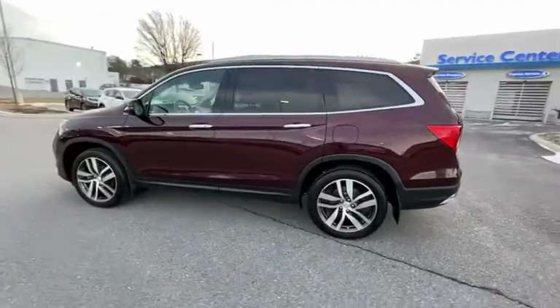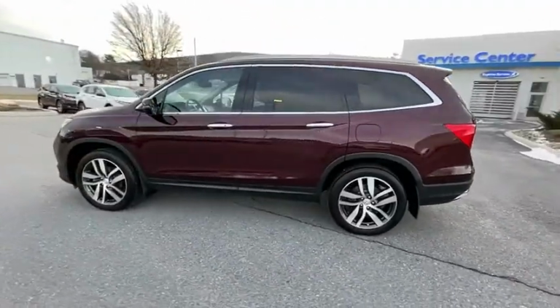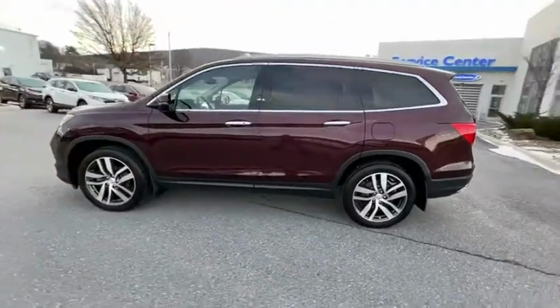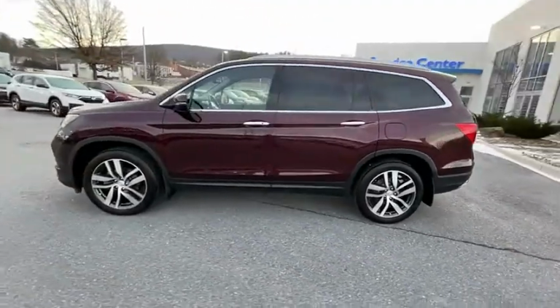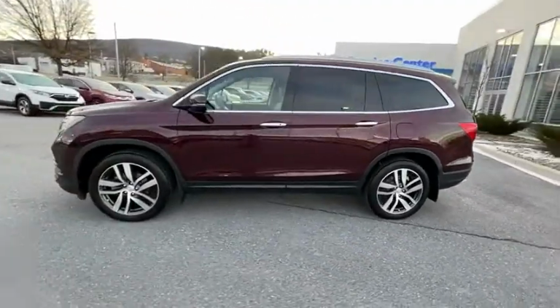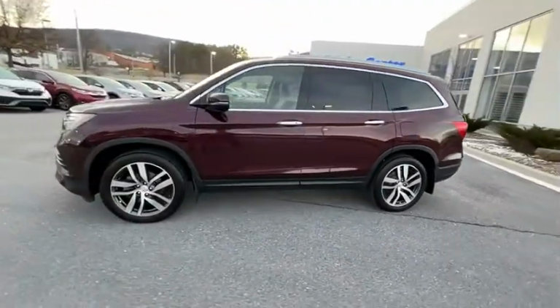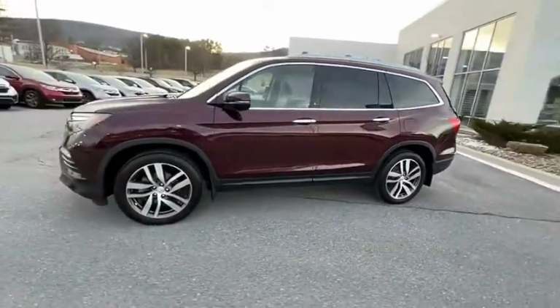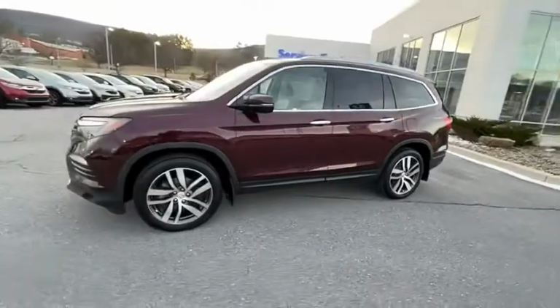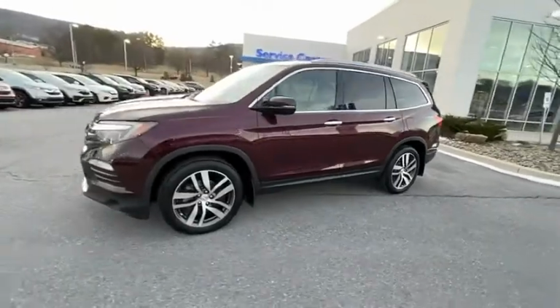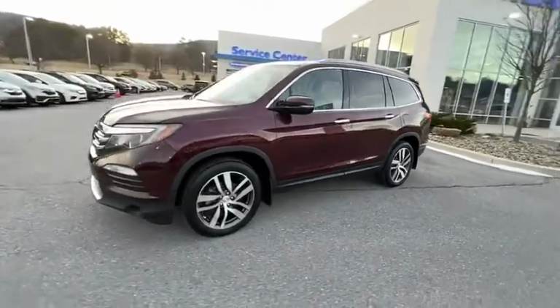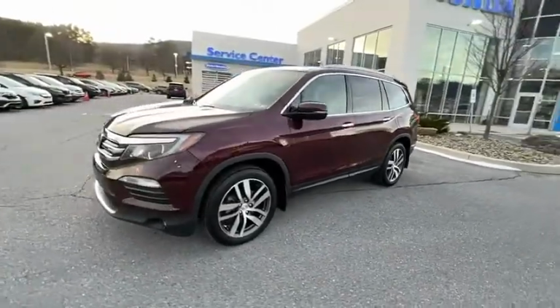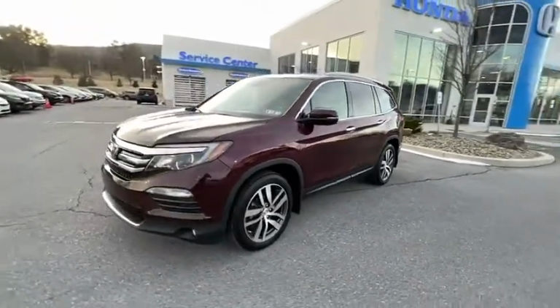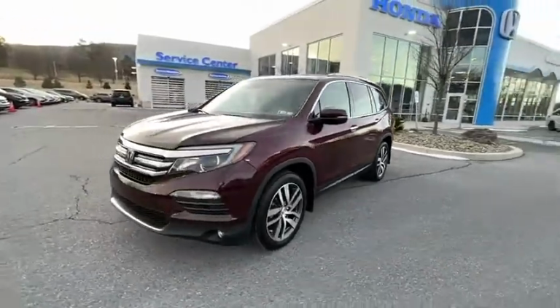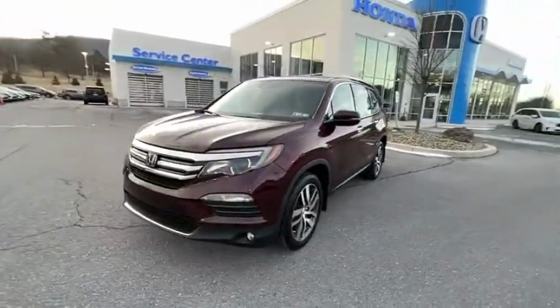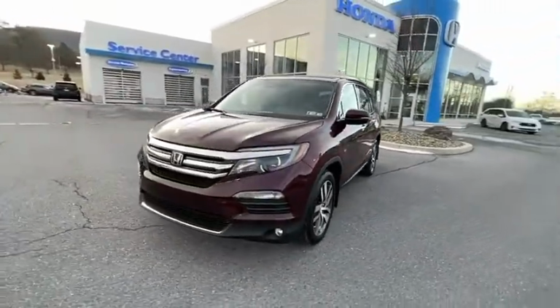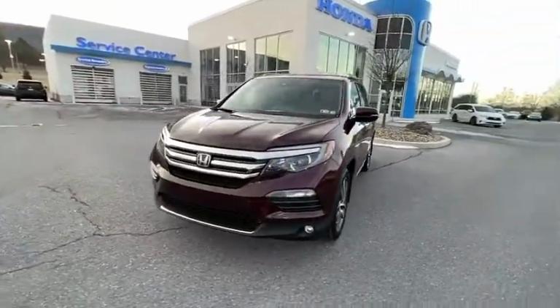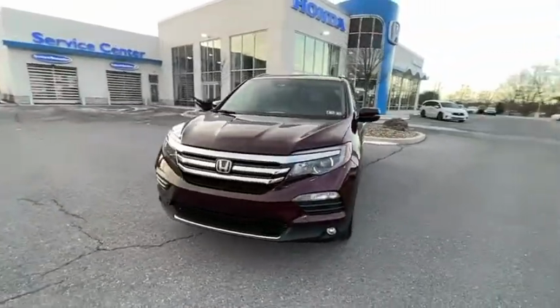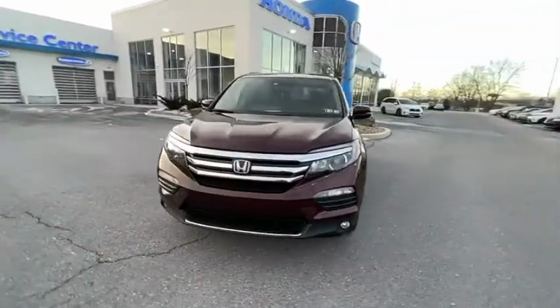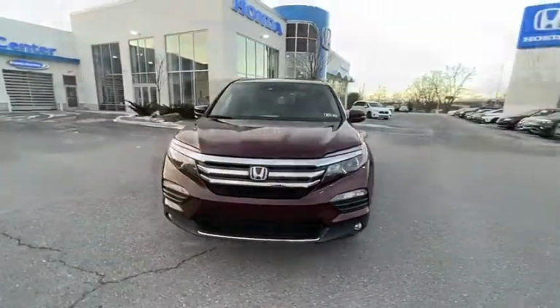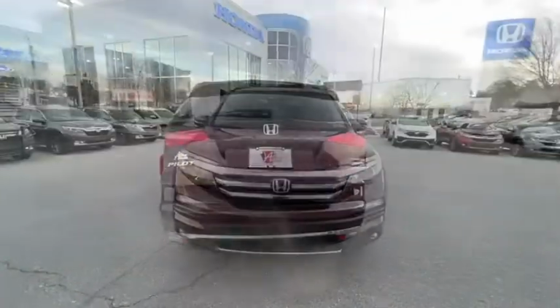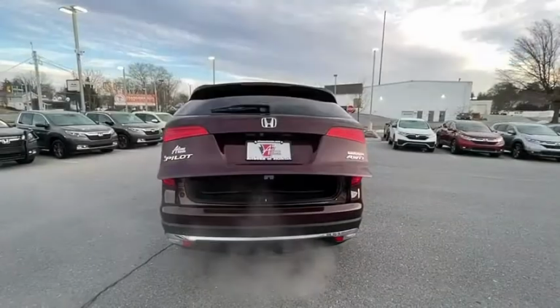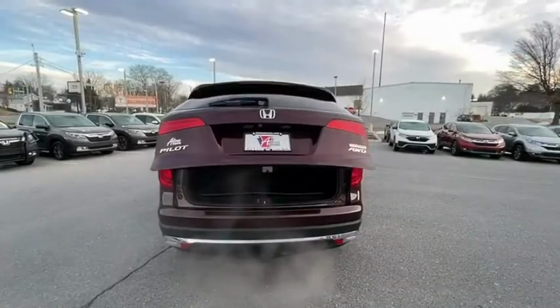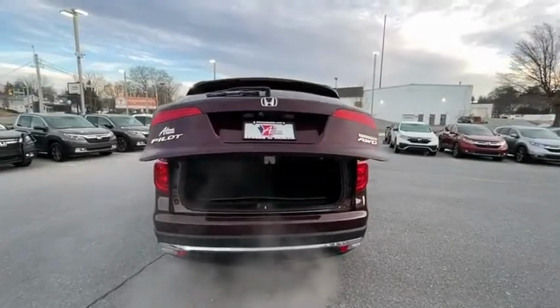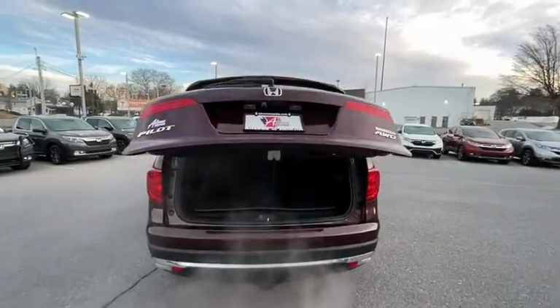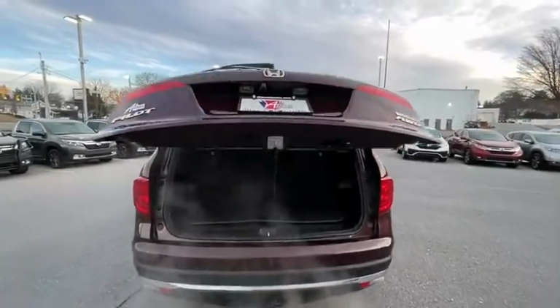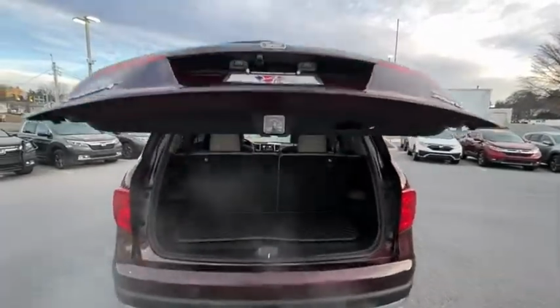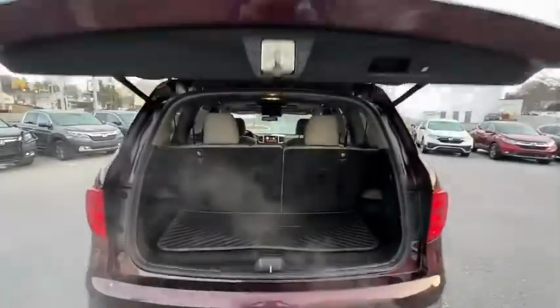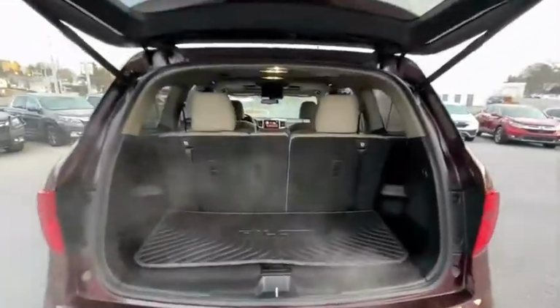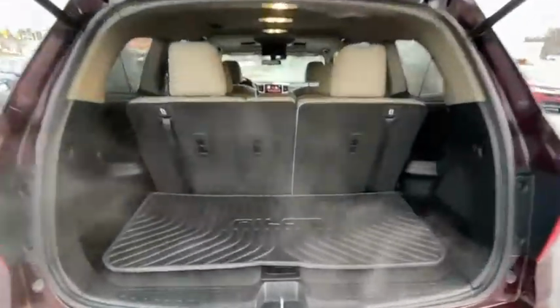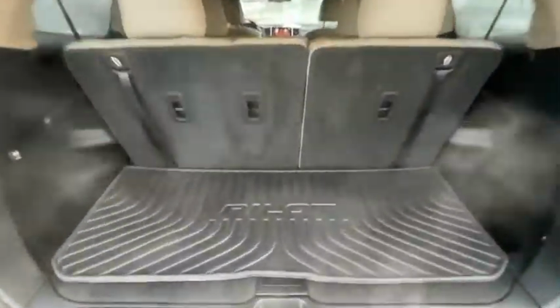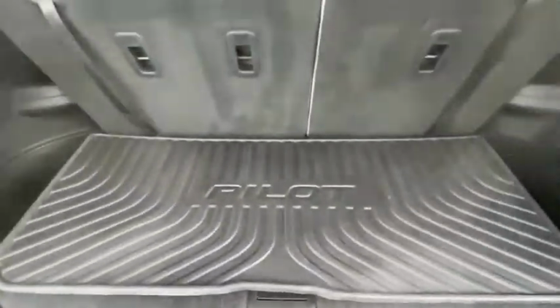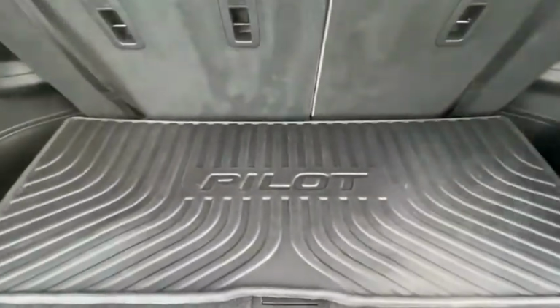Power passenger seat, traction control, power liftgate, navigation system, dual airbags, alloy wheels, power steering, four-wheel disc brakes, electronic stability control, fog lights, security system.